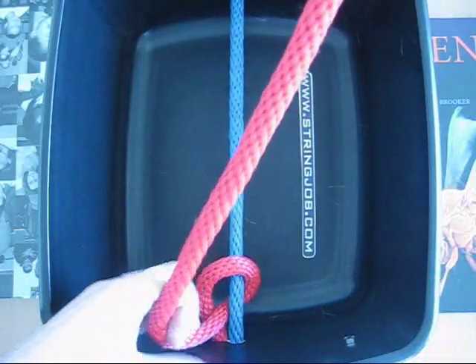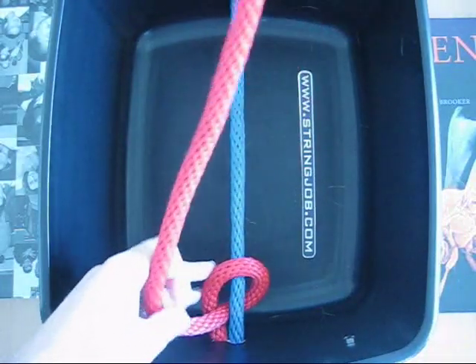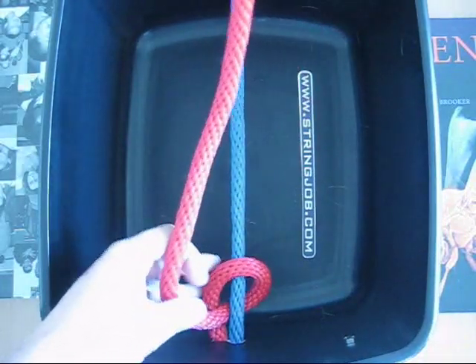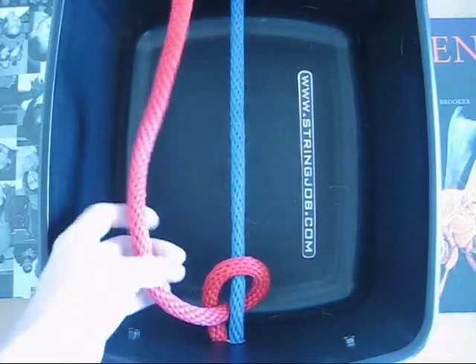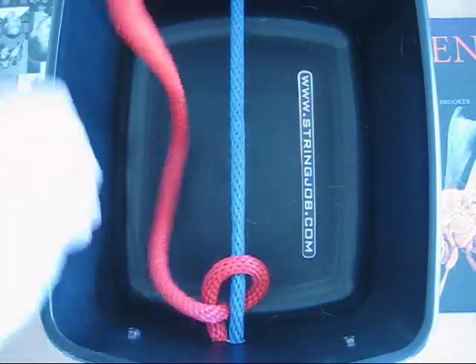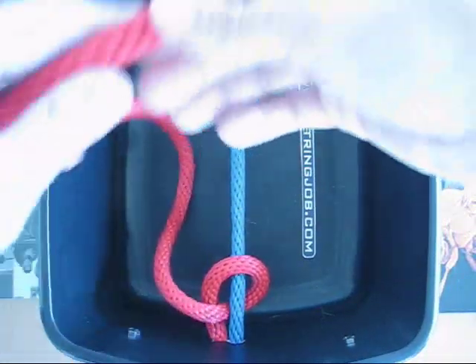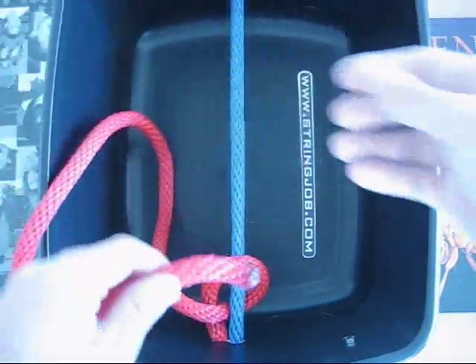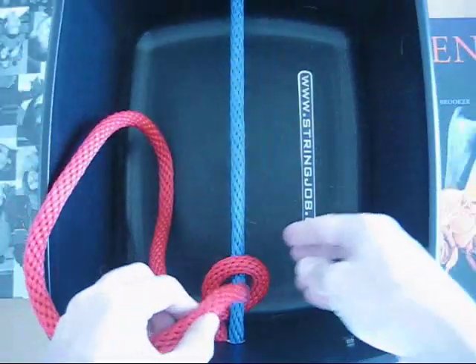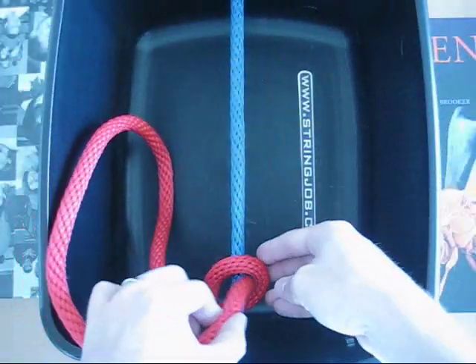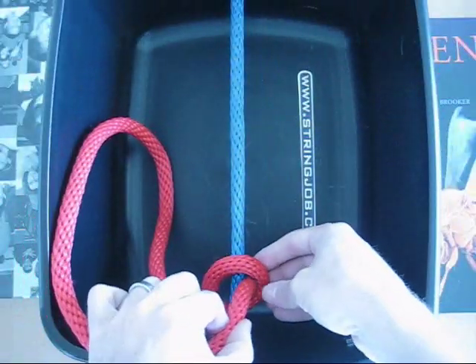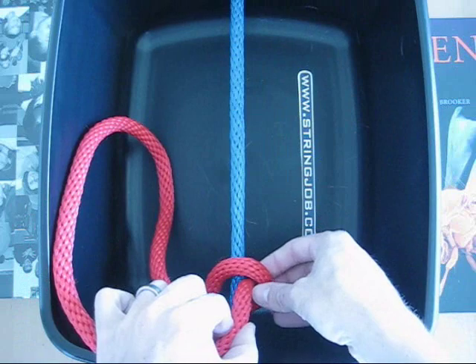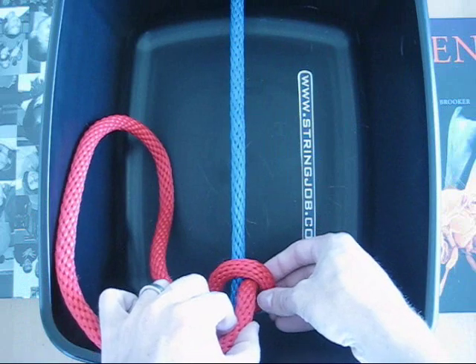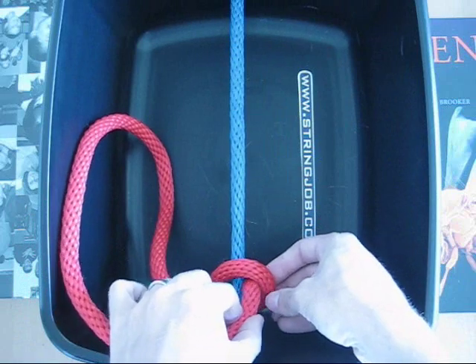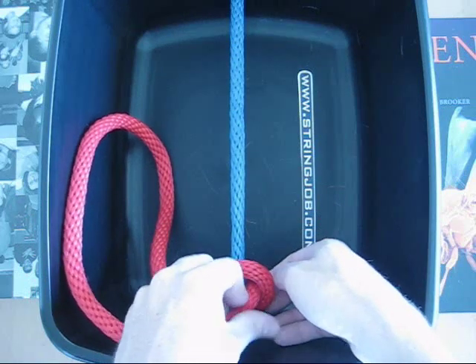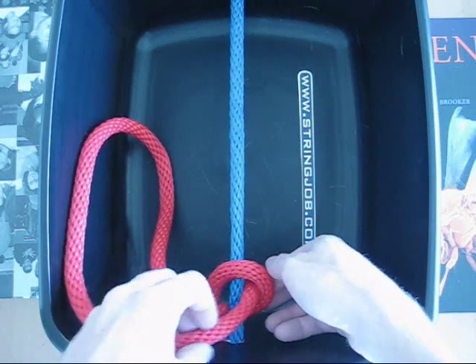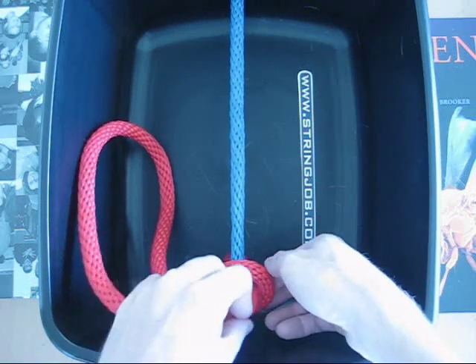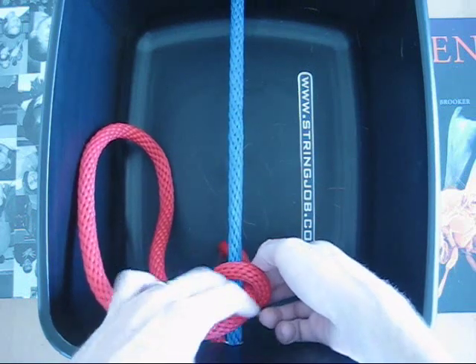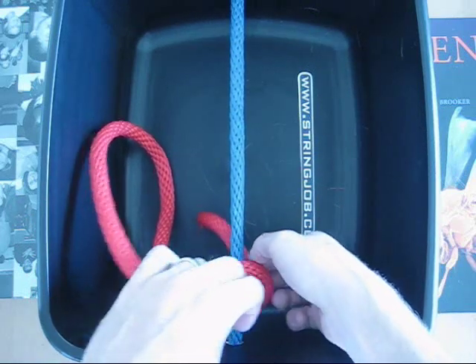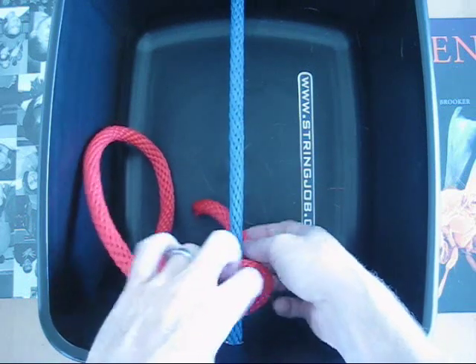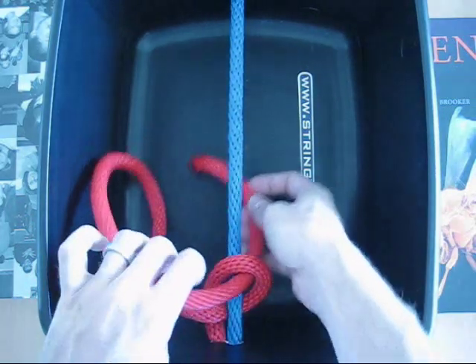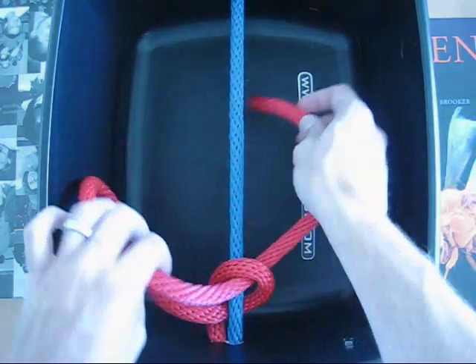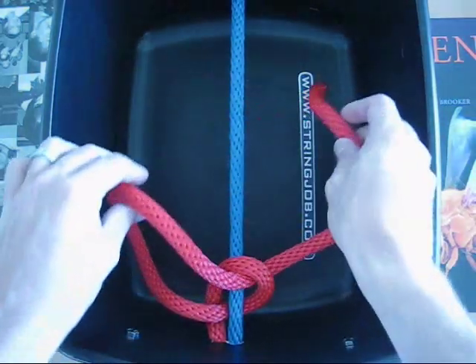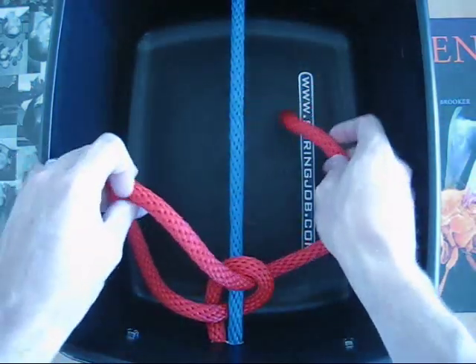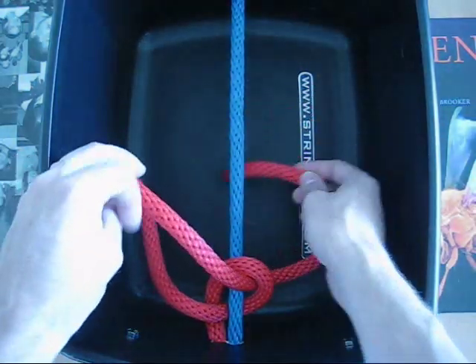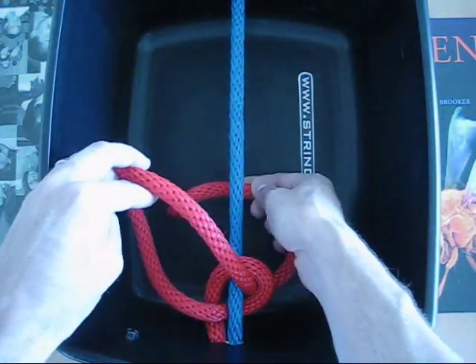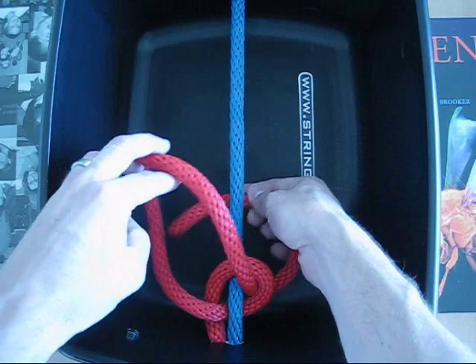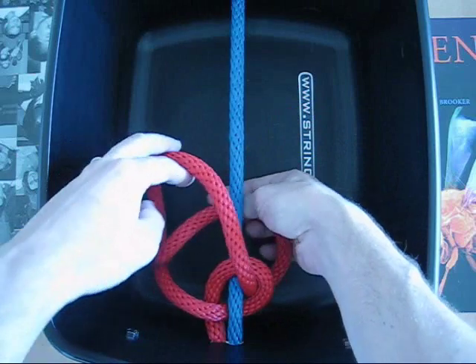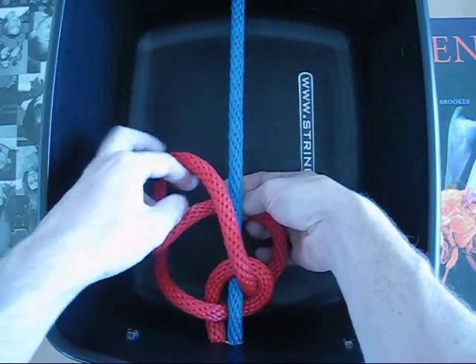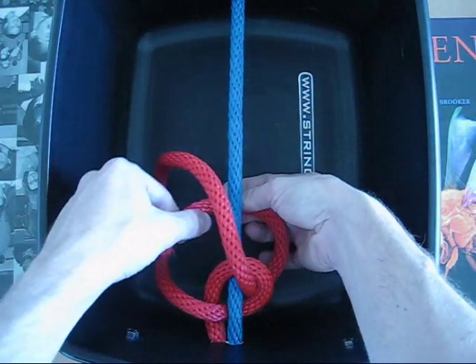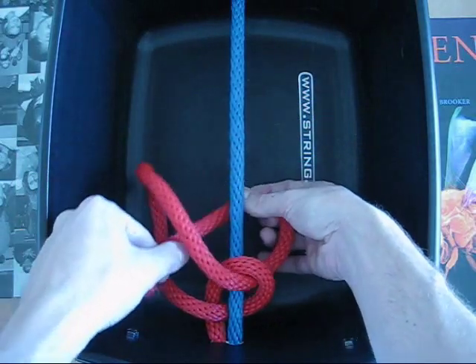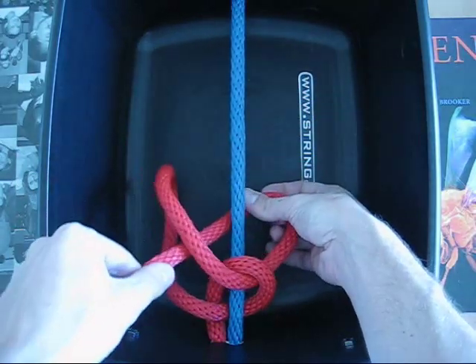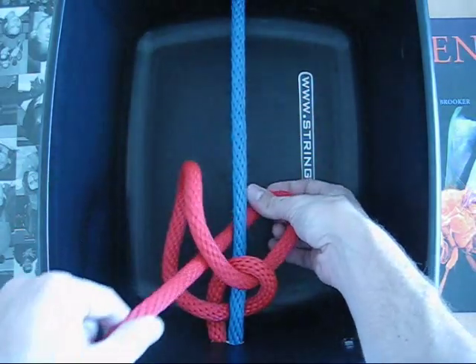Don't pull it too tight. What you do now is you go down through this loop, under the anchor string, and then through the loop you just created.